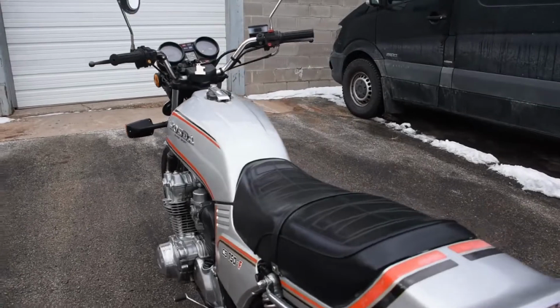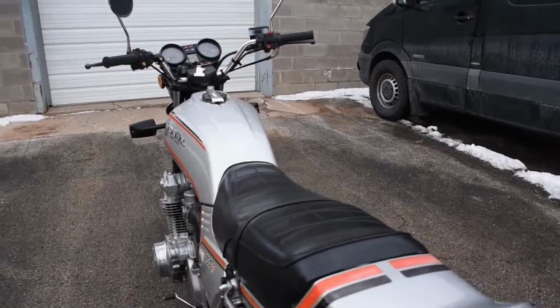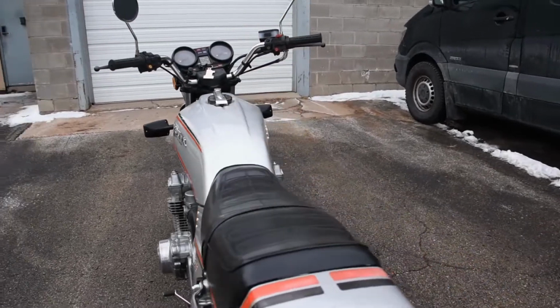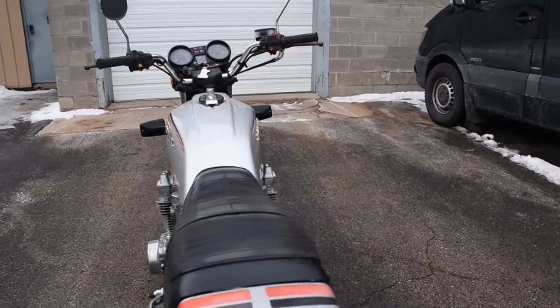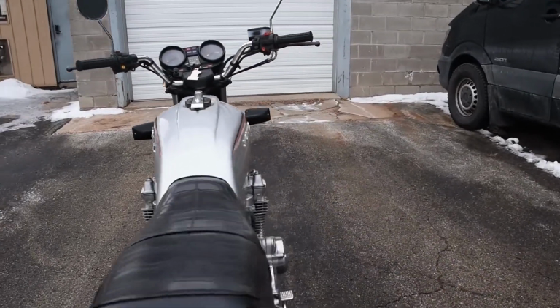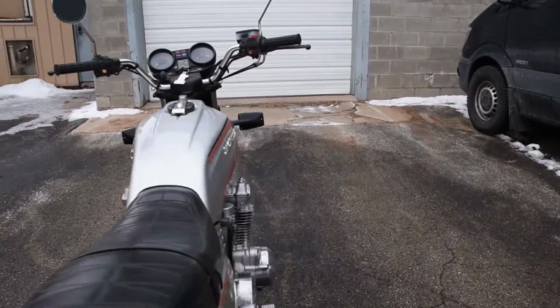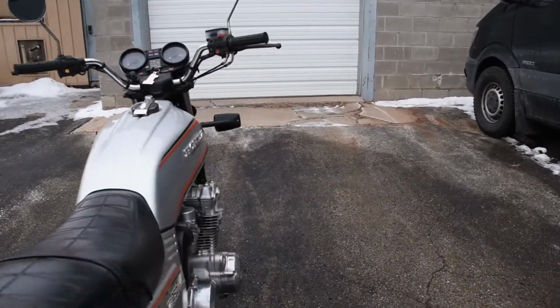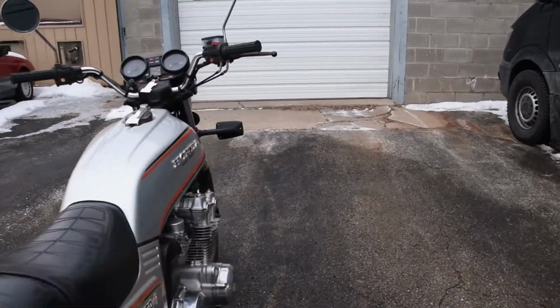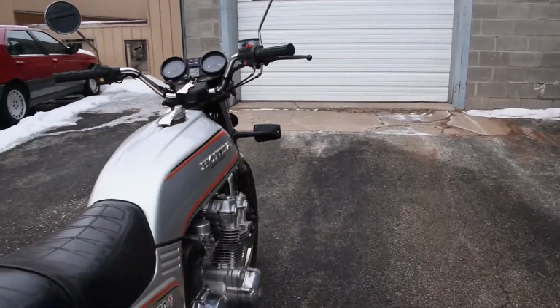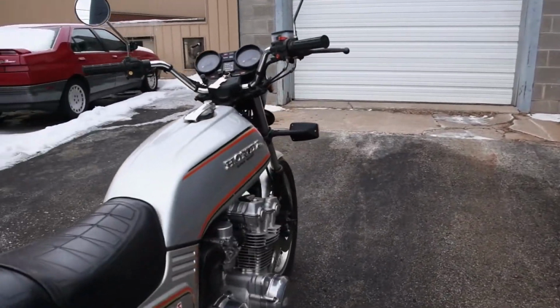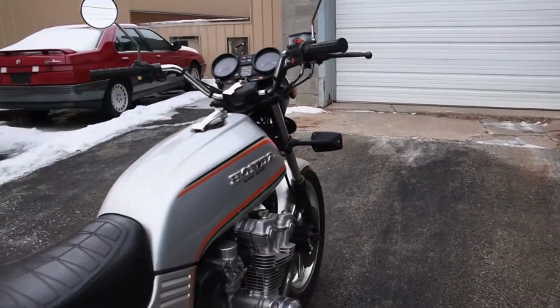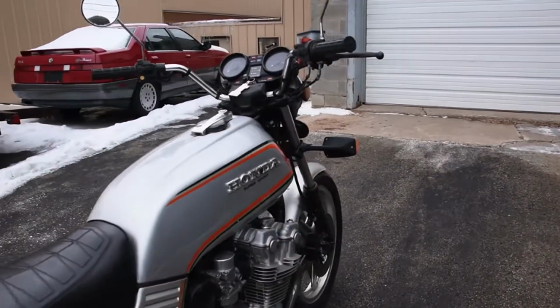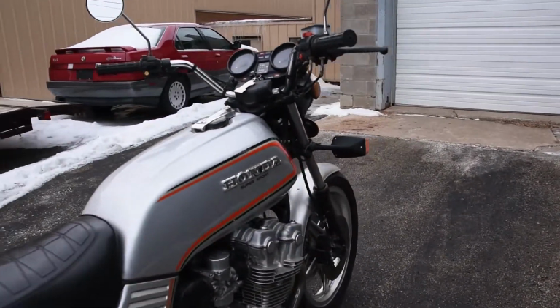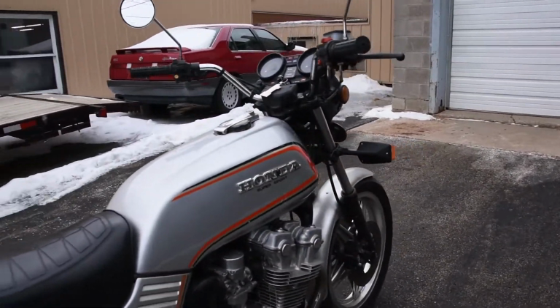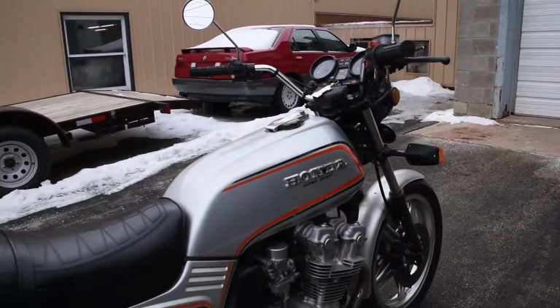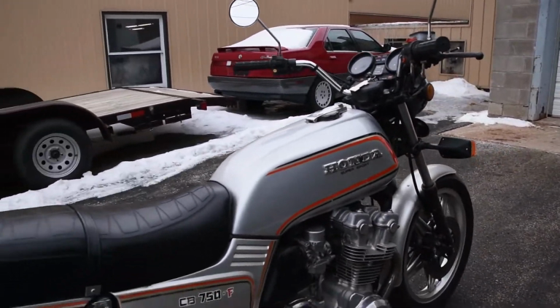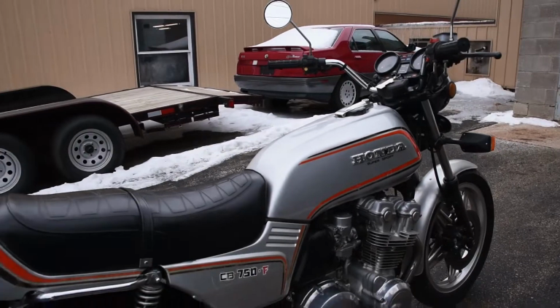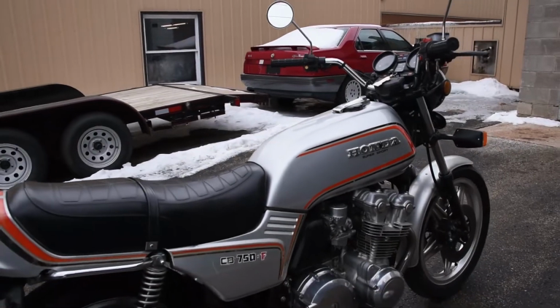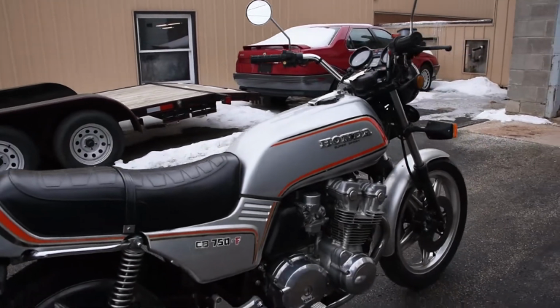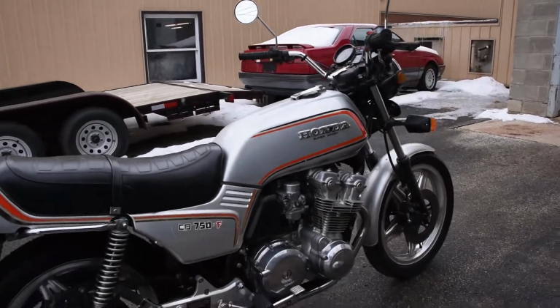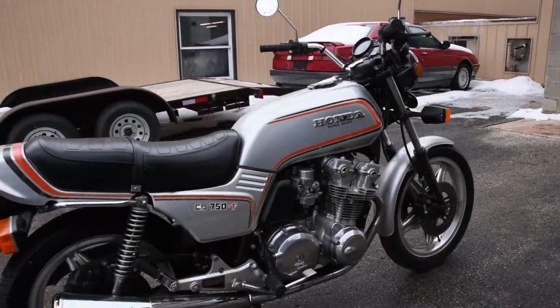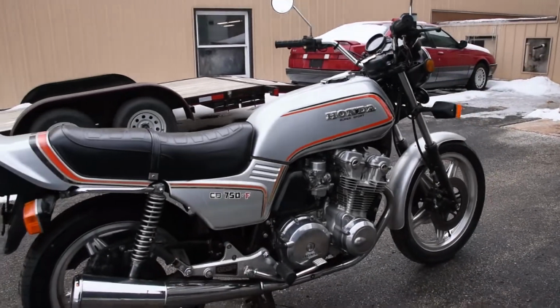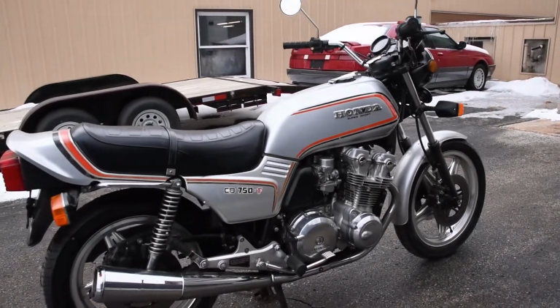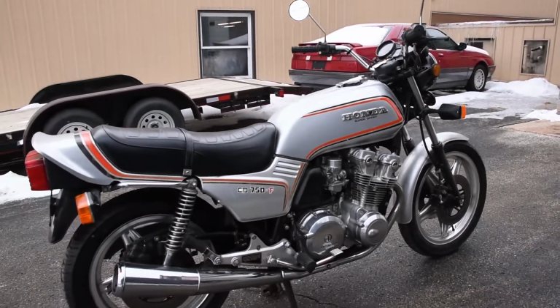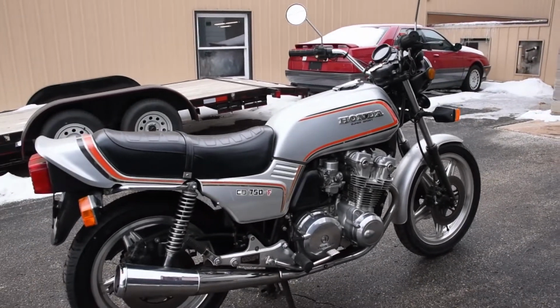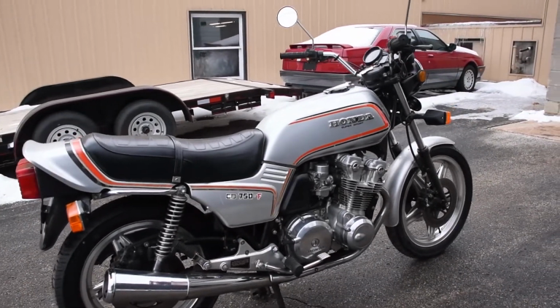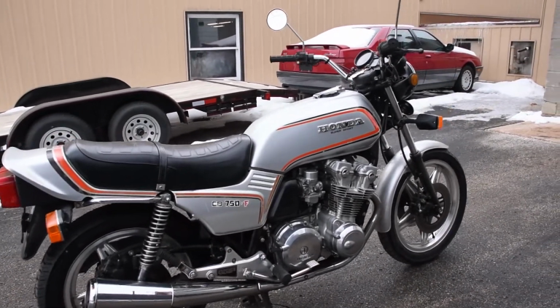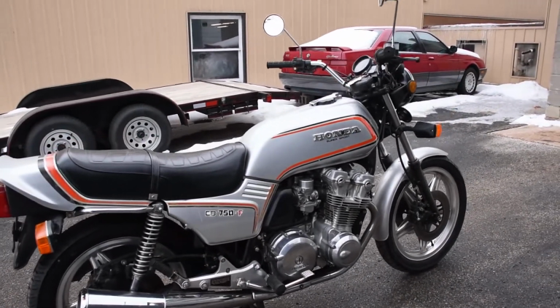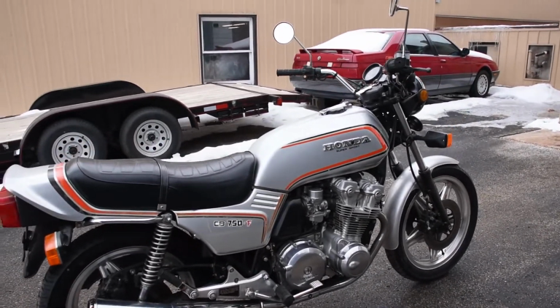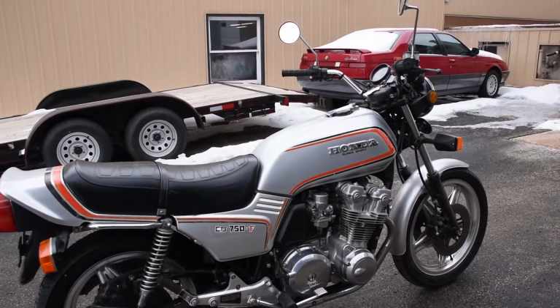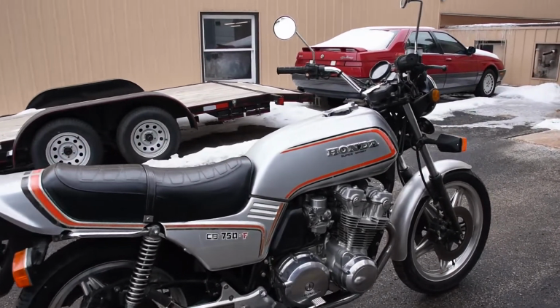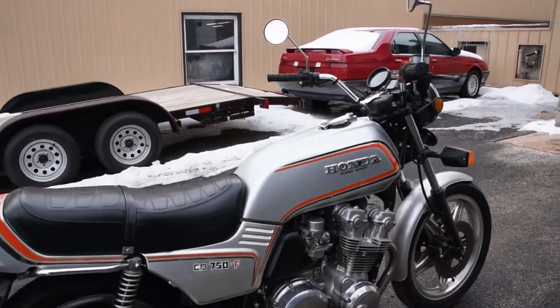Lovely original bodywork, although there is some imperfection in the paint here and there. A nice original seat. Most importantly, the exhaust is original as well. Let's go ahead and fire it up and see how it sounds.